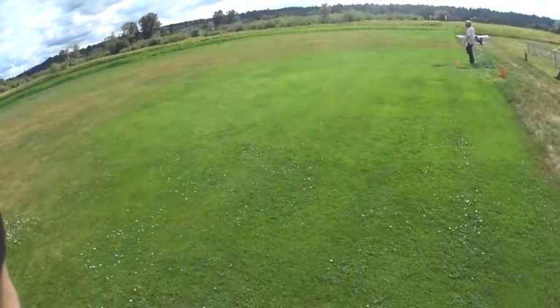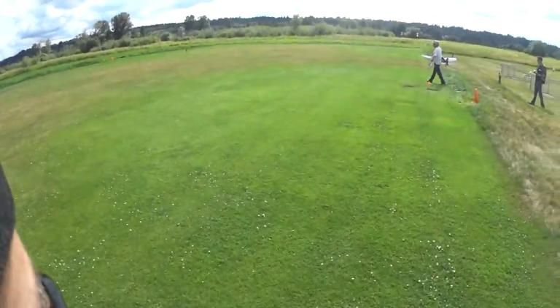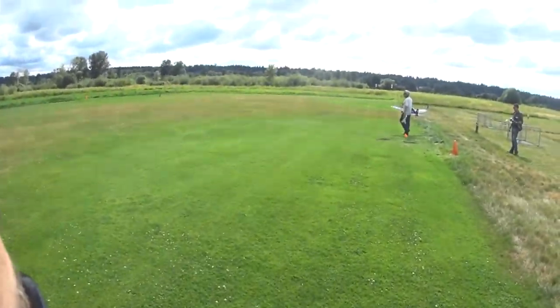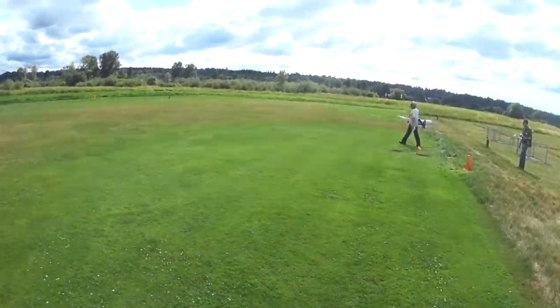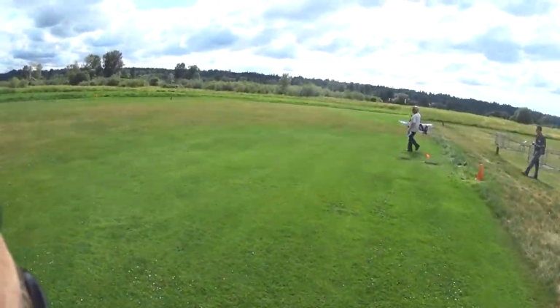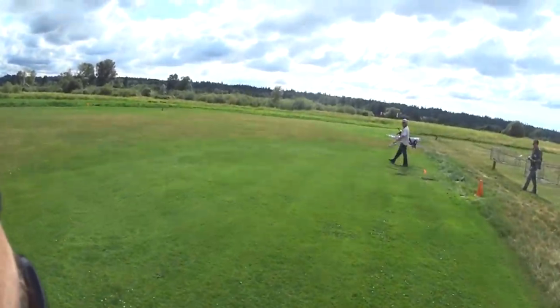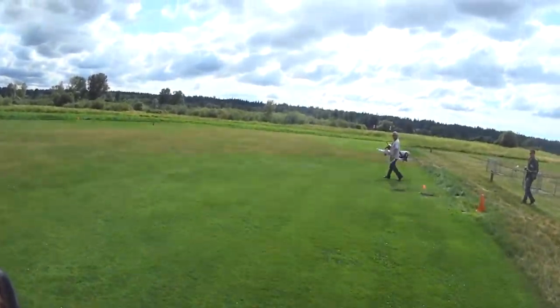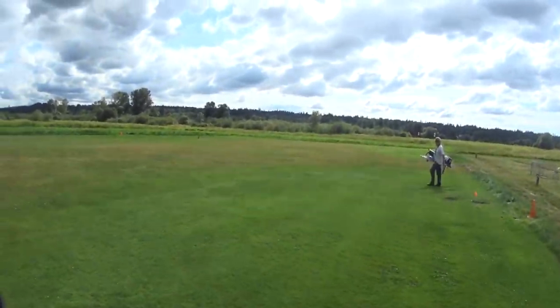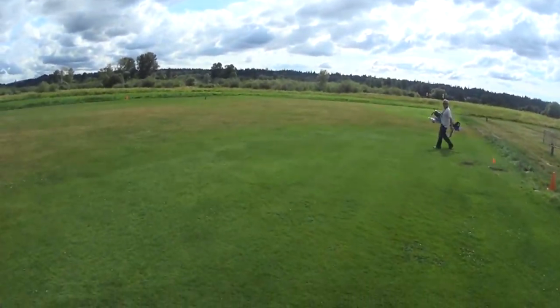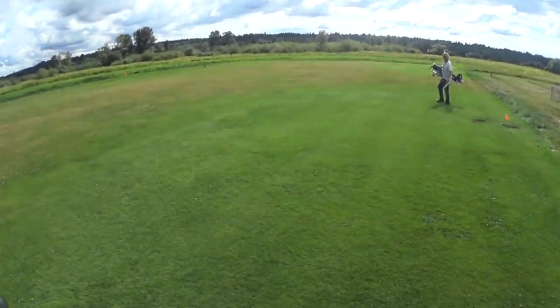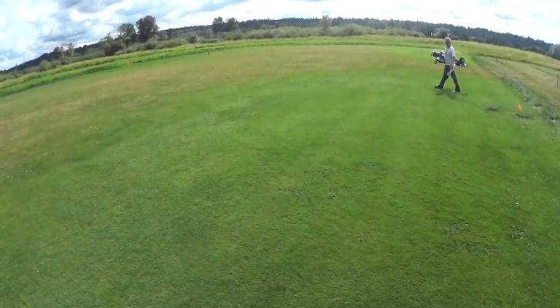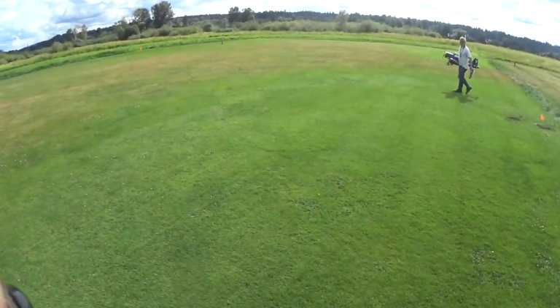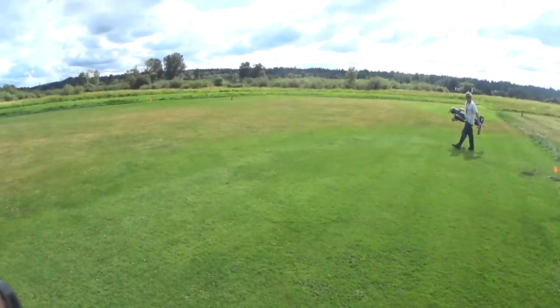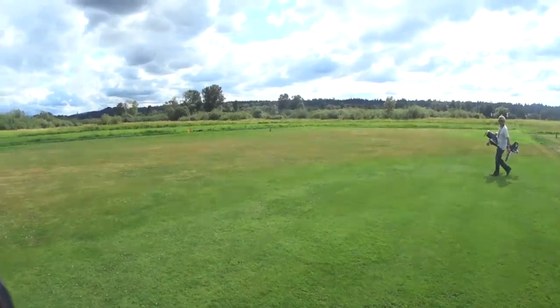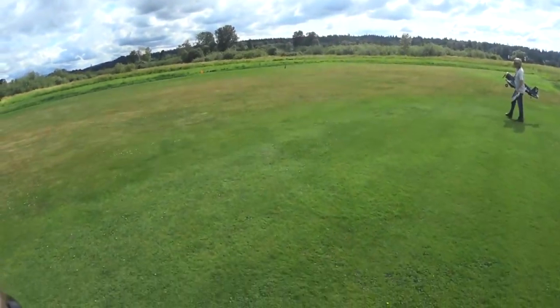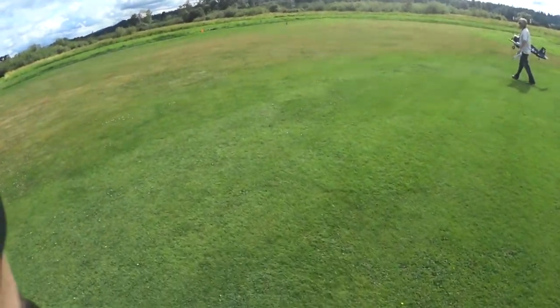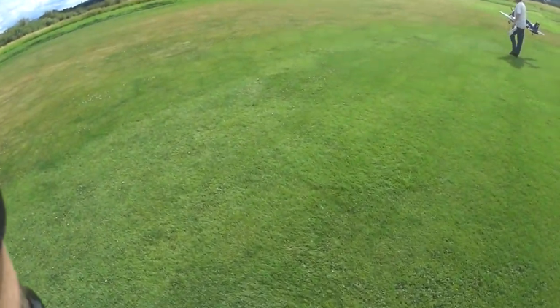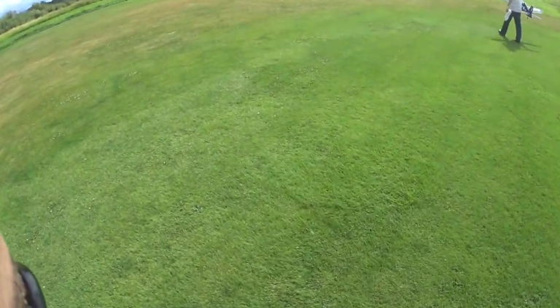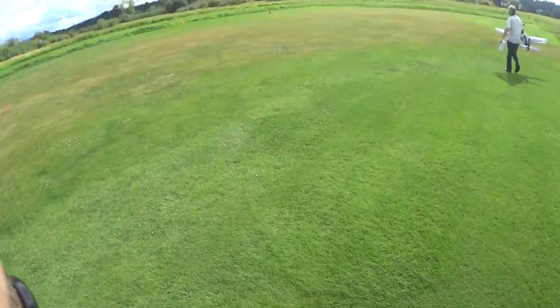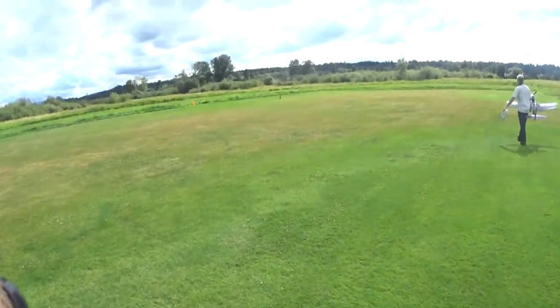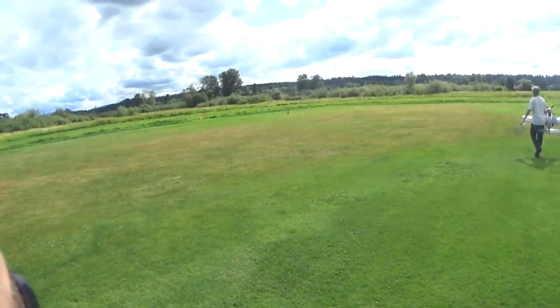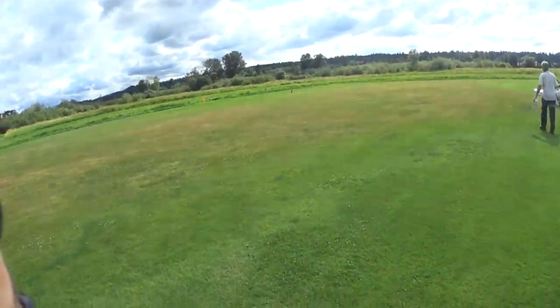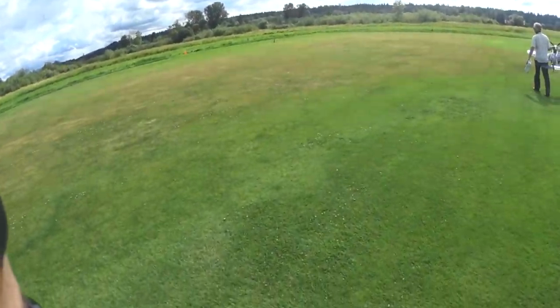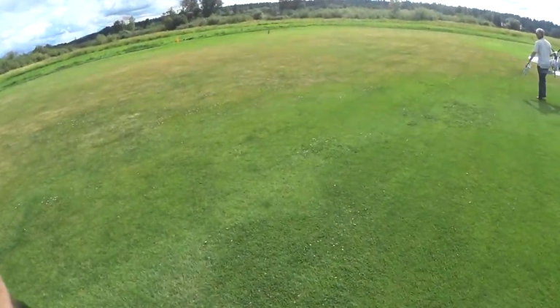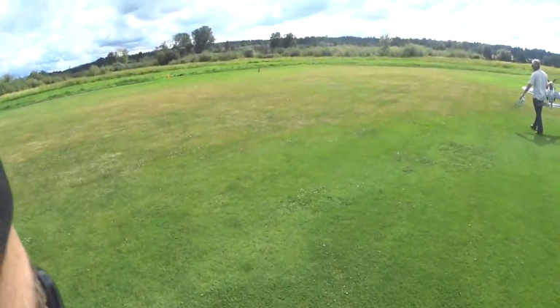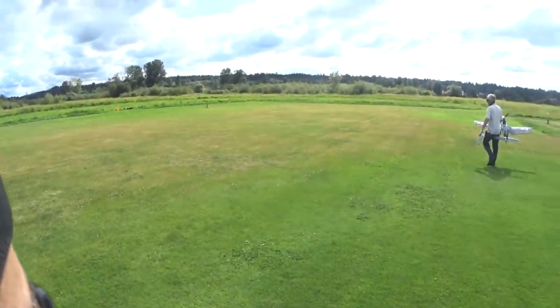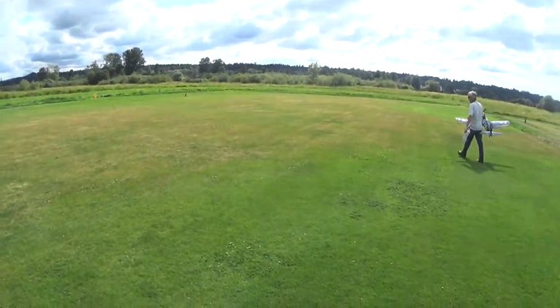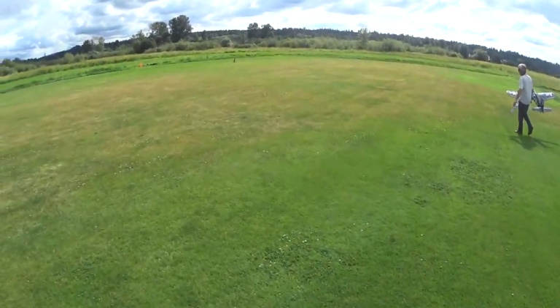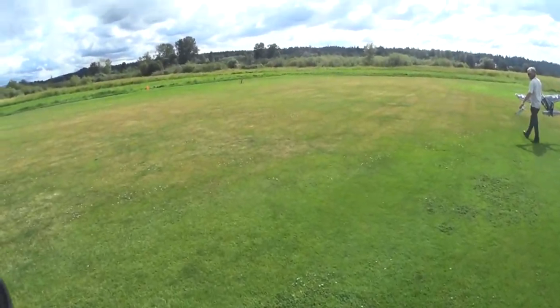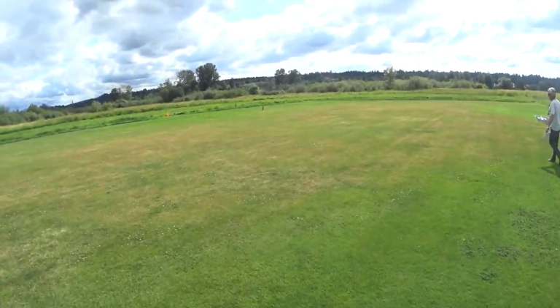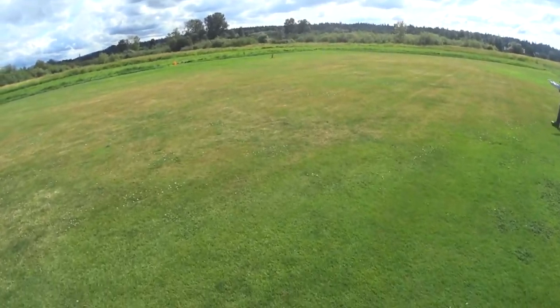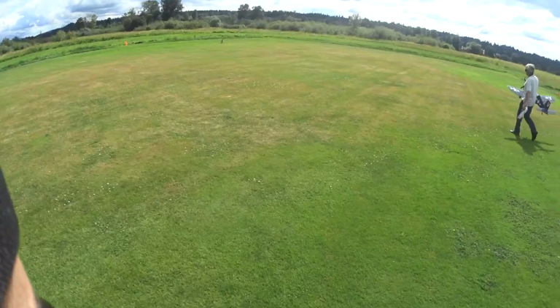I needed to give it some left aileron before I touched down, but it taxied okay, and it actually got off the ground, so that's a good sign.